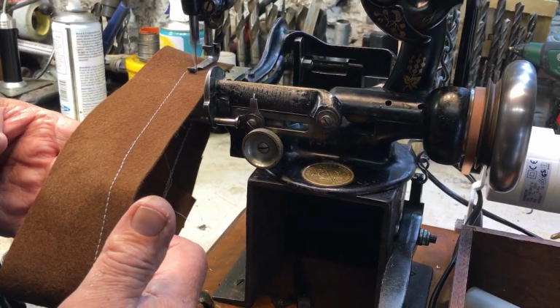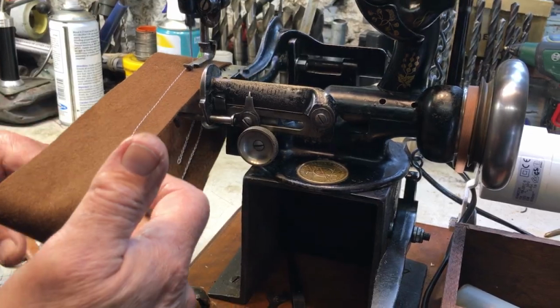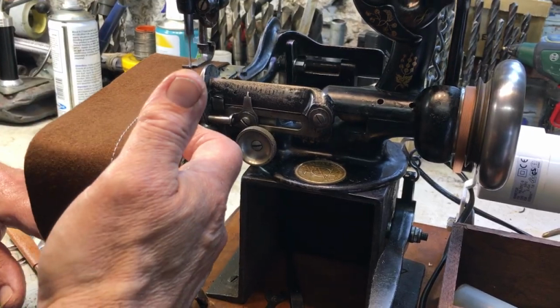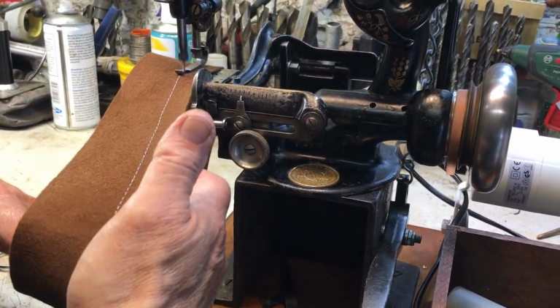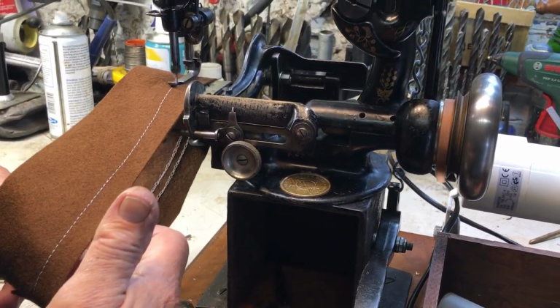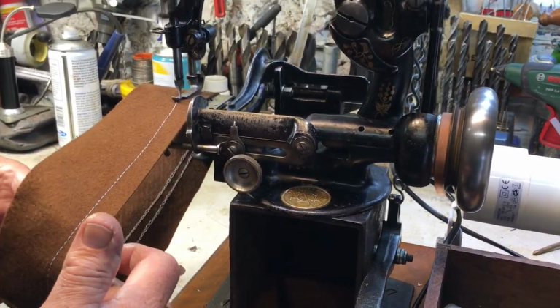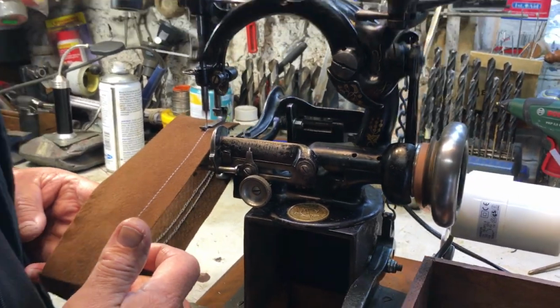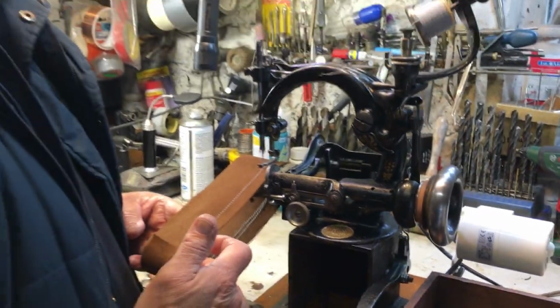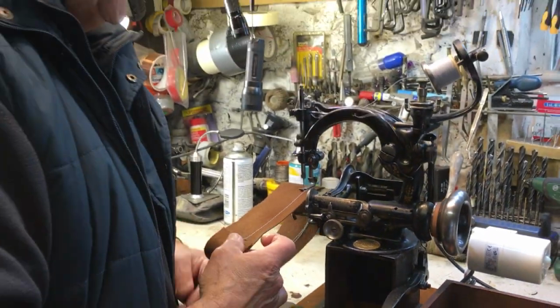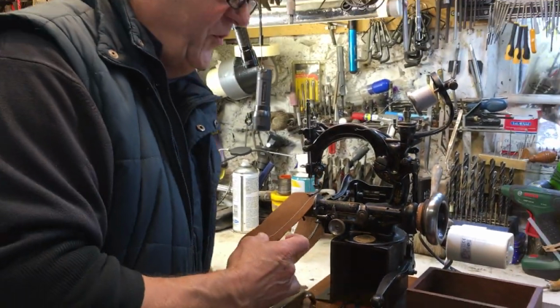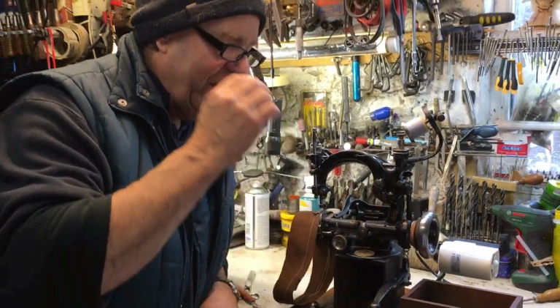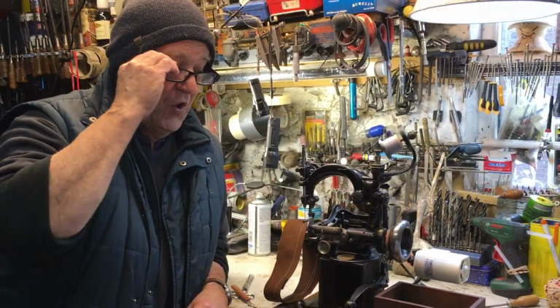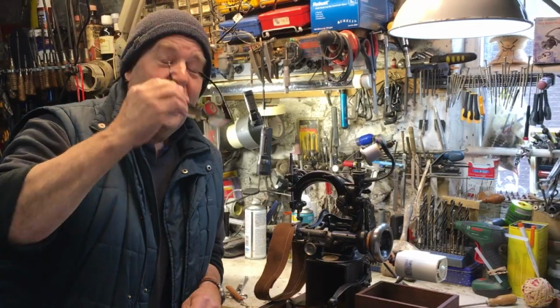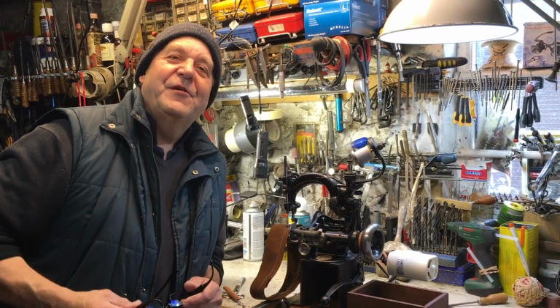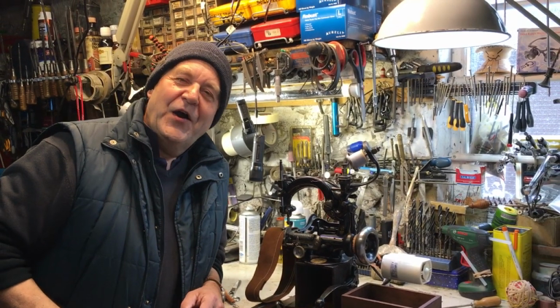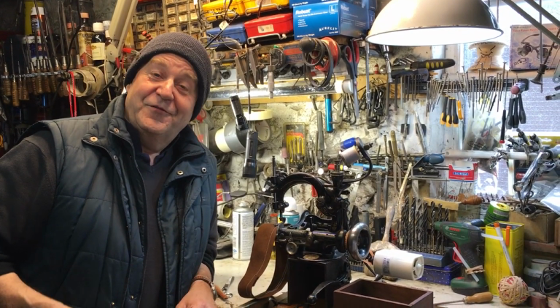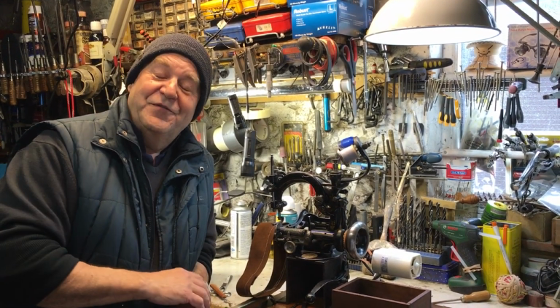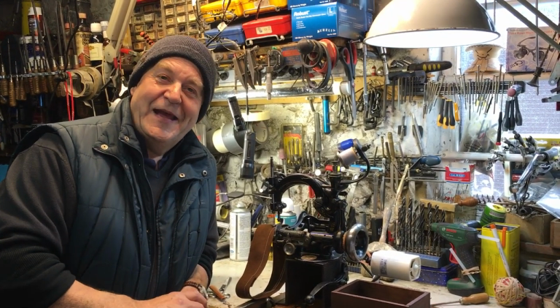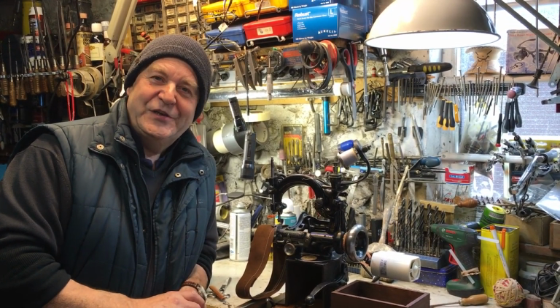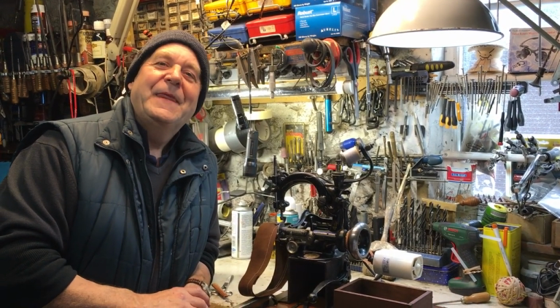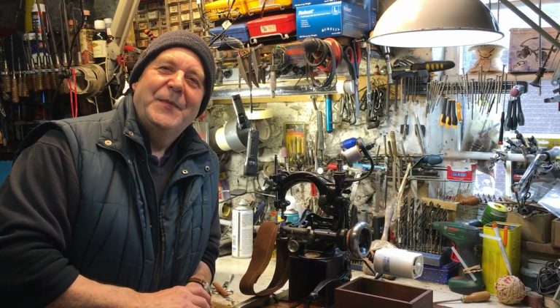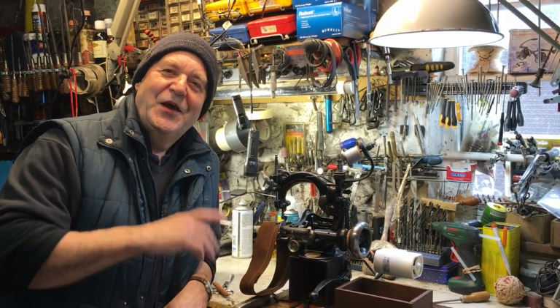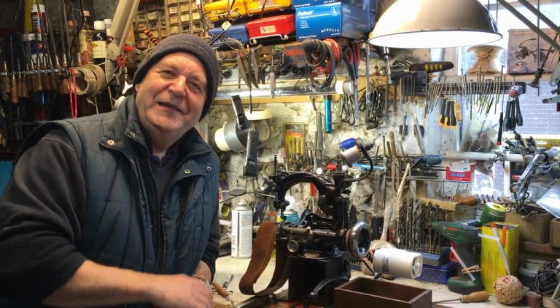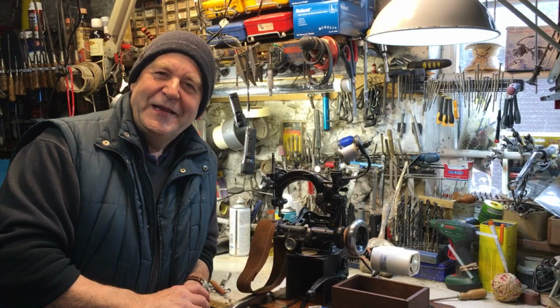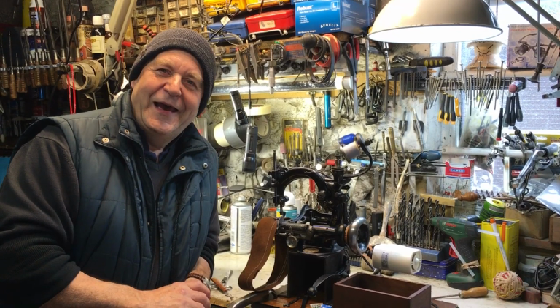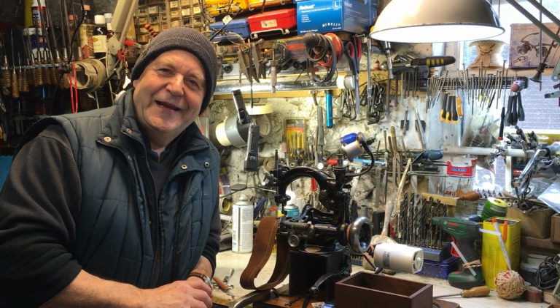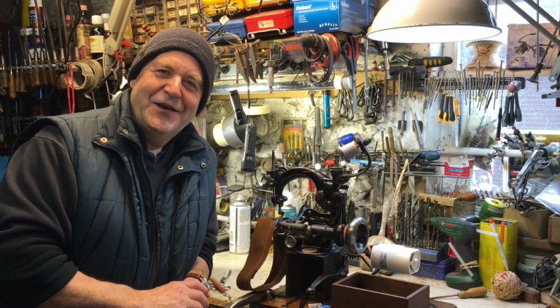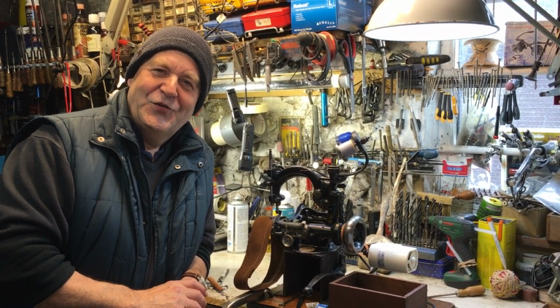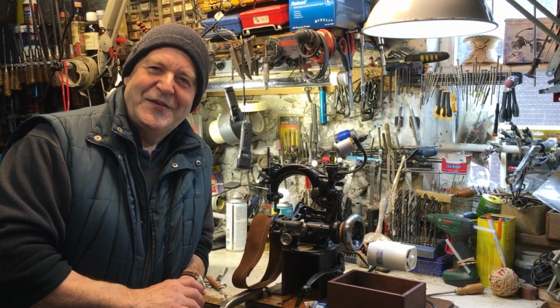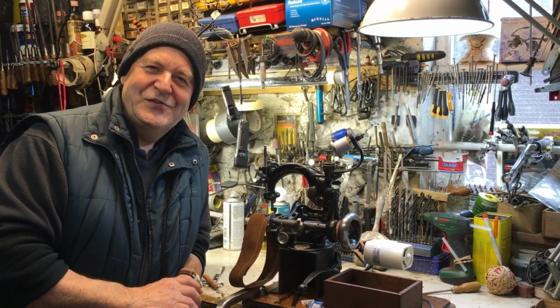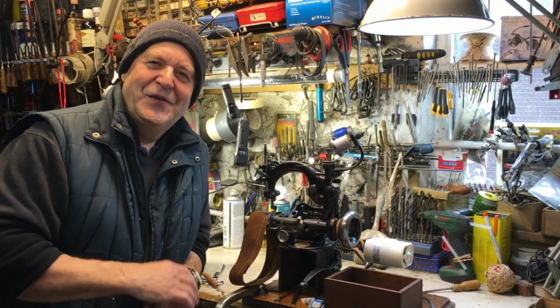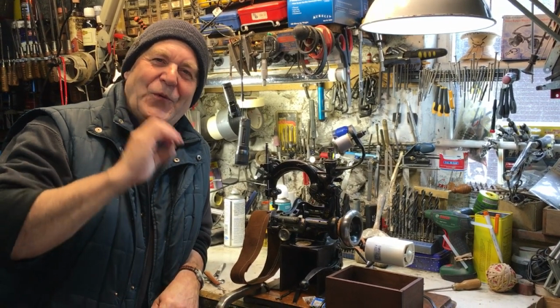And there we go — that's the Wilcox and Gibbs Model 200, one of the finest if not the finest hat machine ever made. And when did they make it? 1880. Those Victorians — they were just wow.